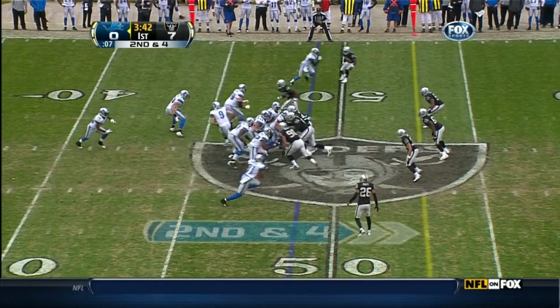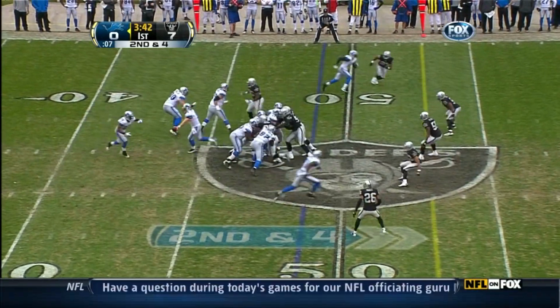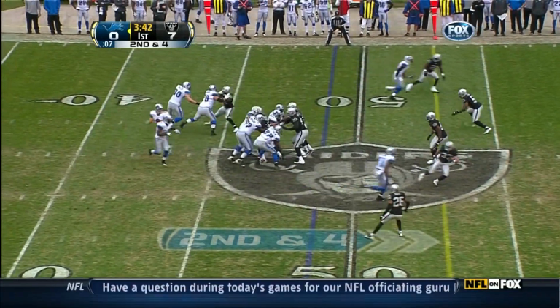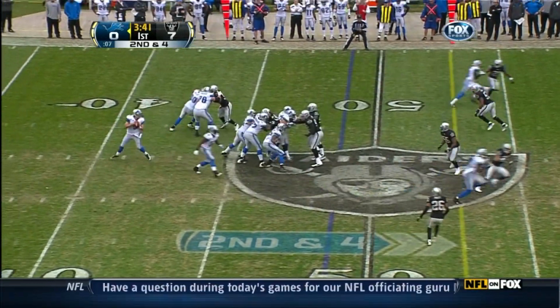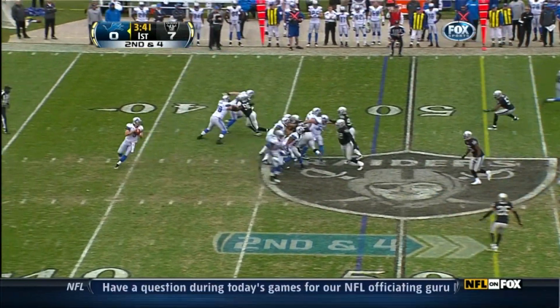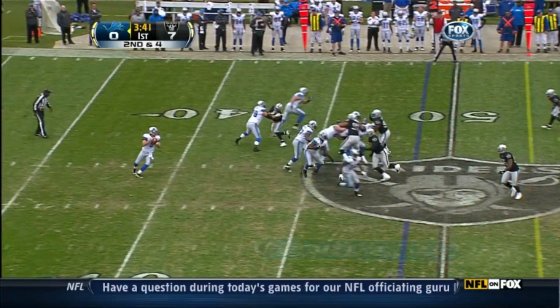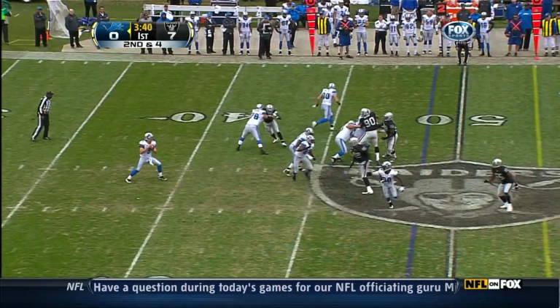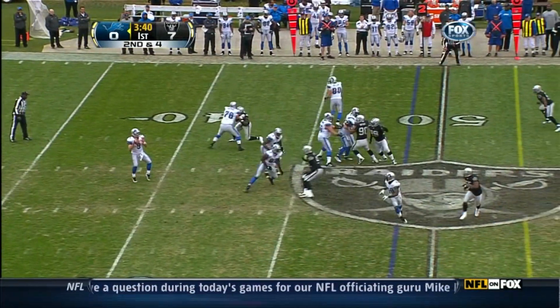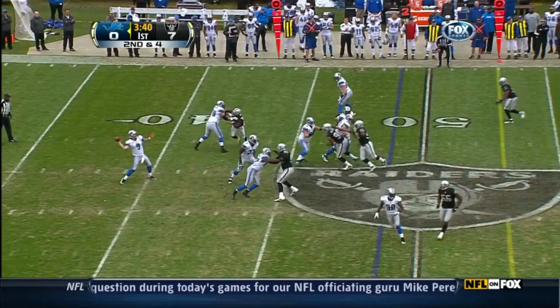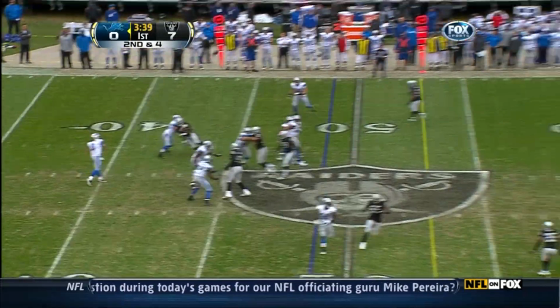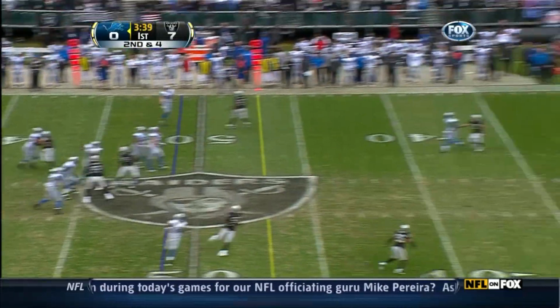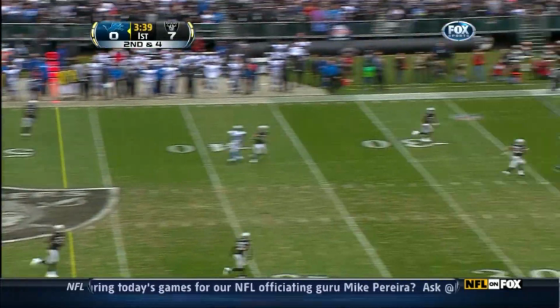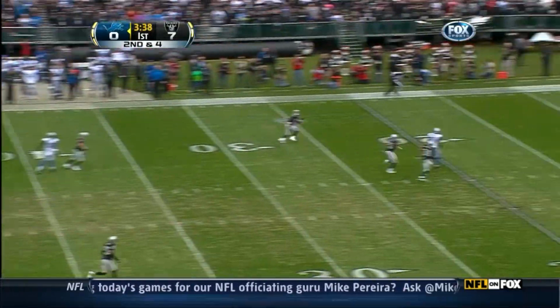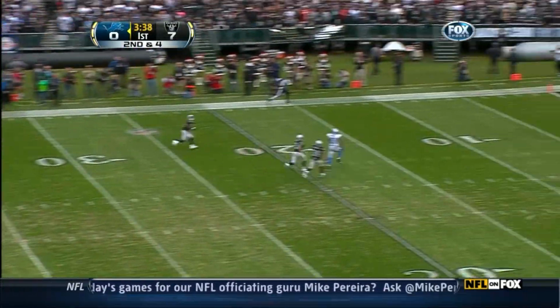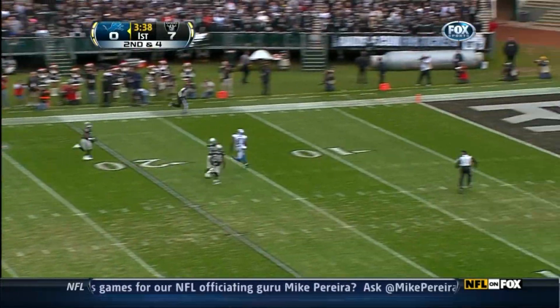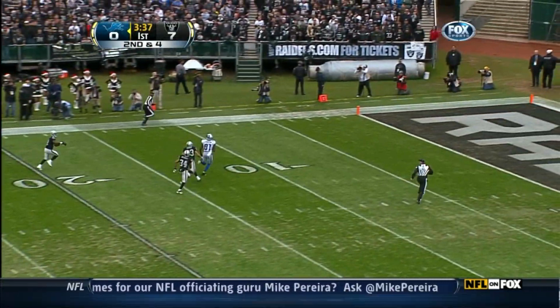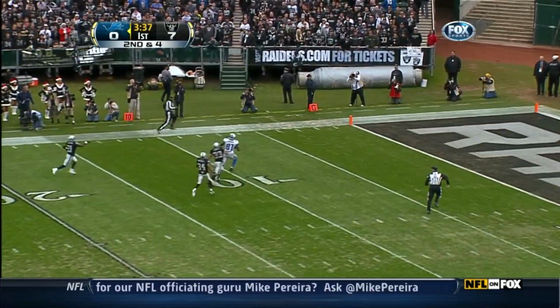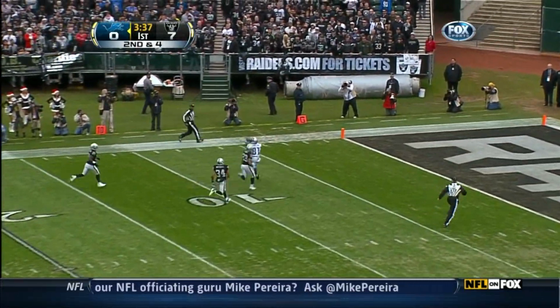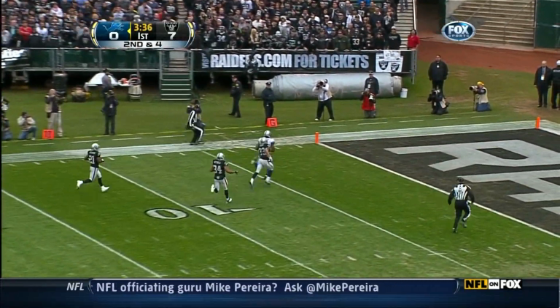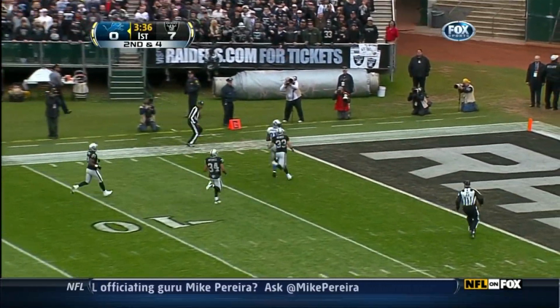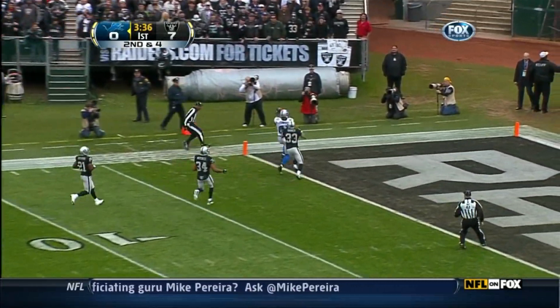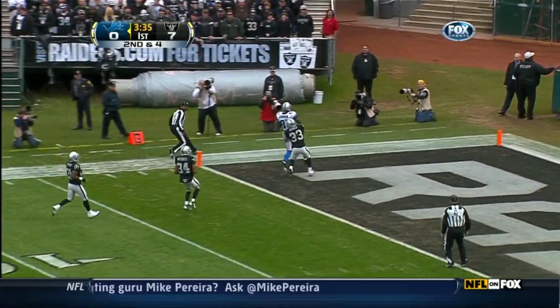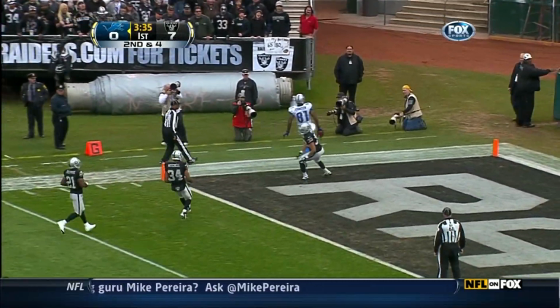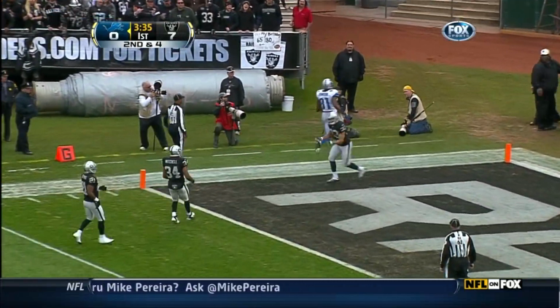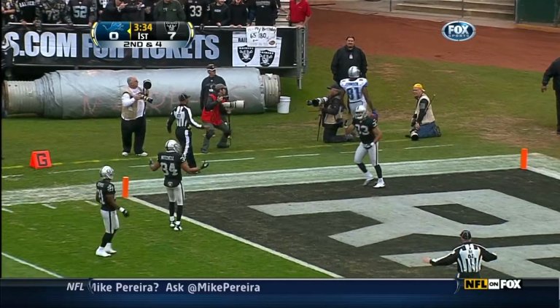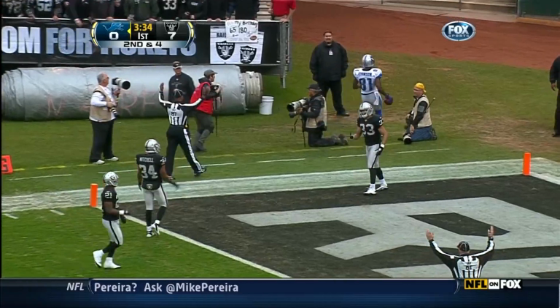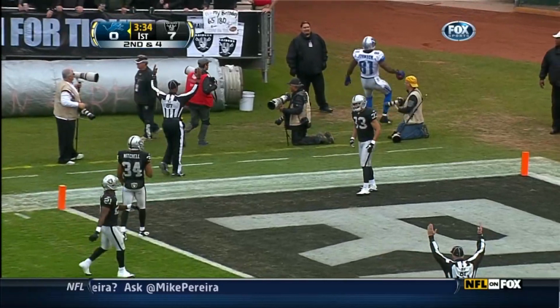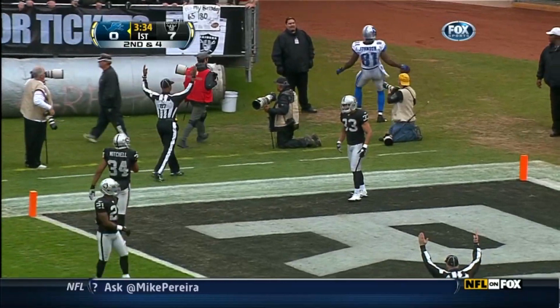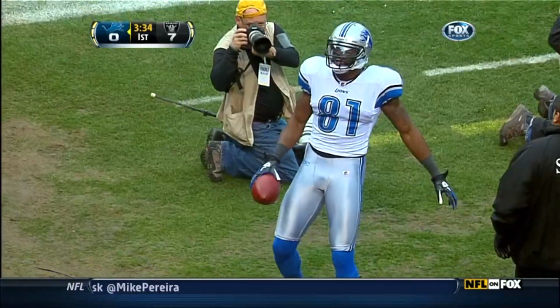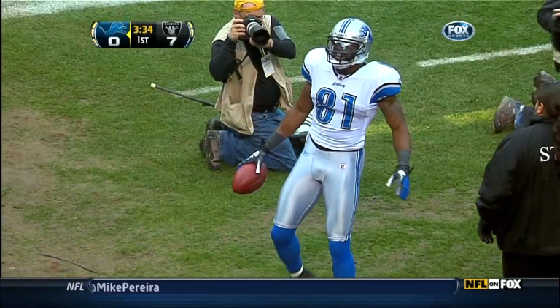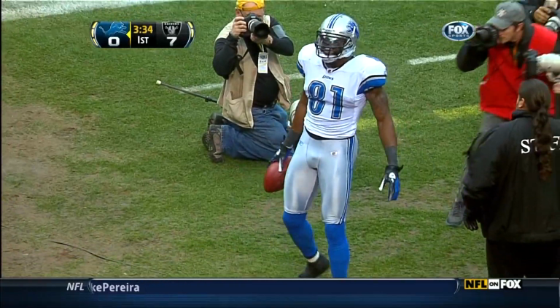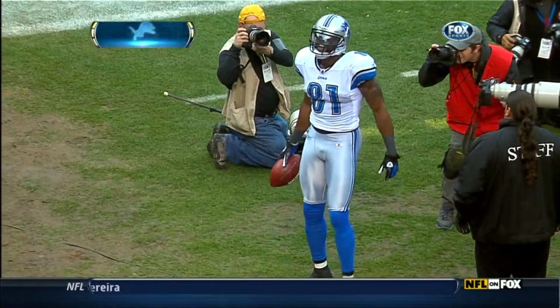46 yard pickup on first down. Second and four, Stafford looking for Johnson — he's got it and he's into the end zone. A touchdown for Calvin Johnson.